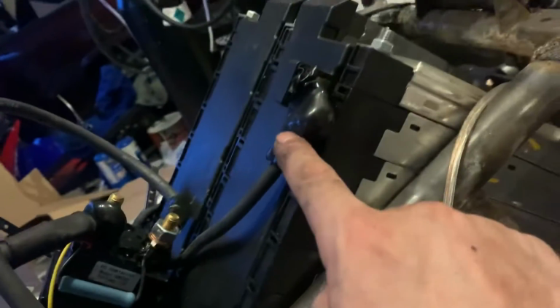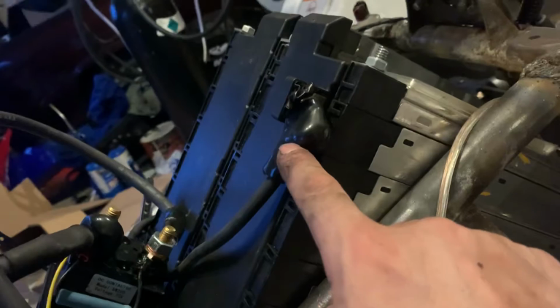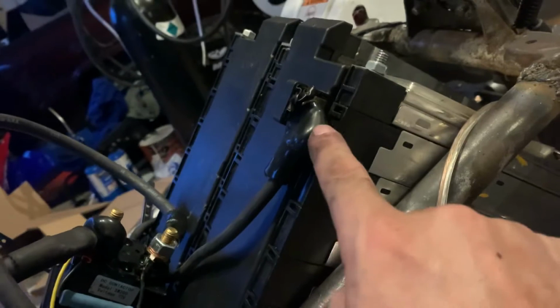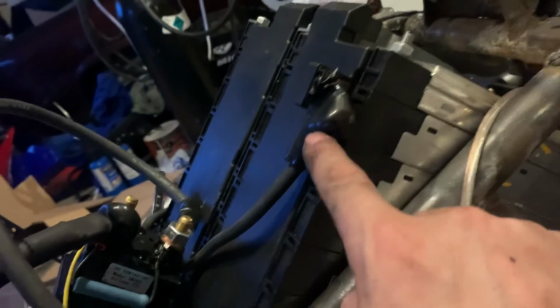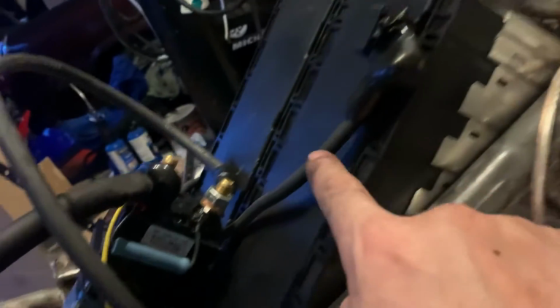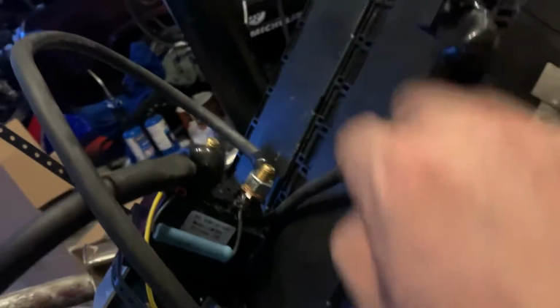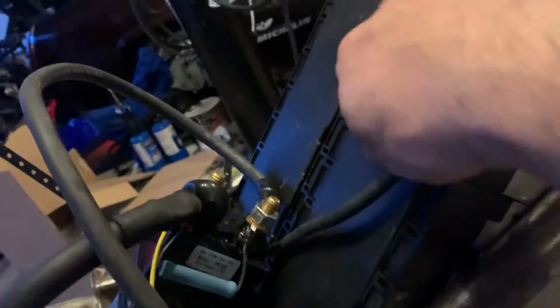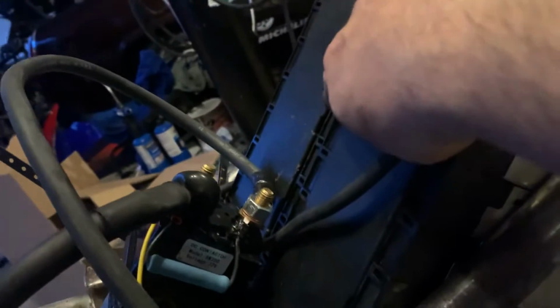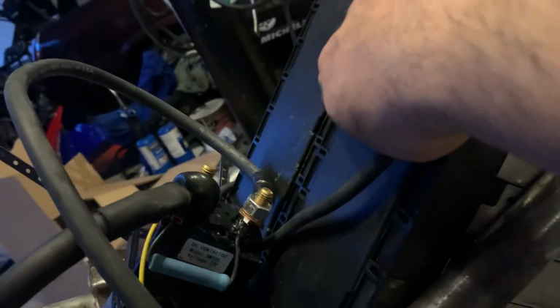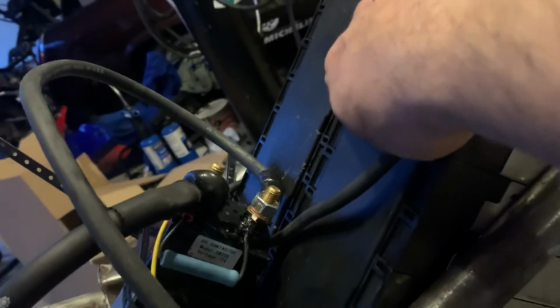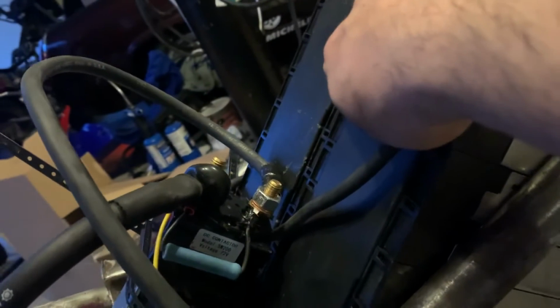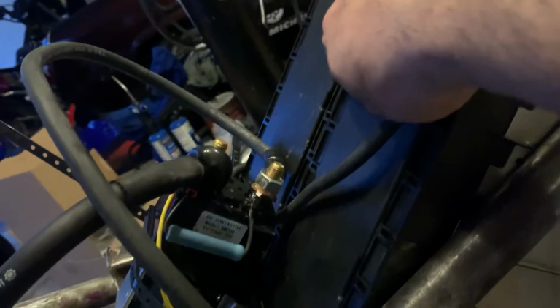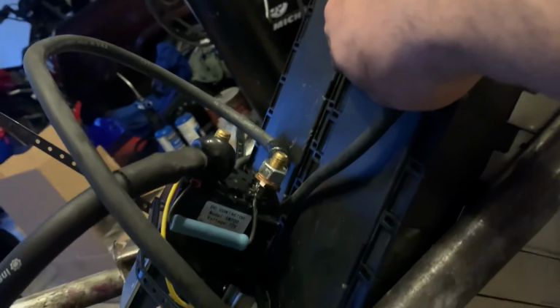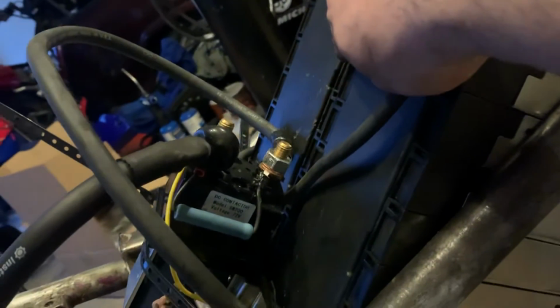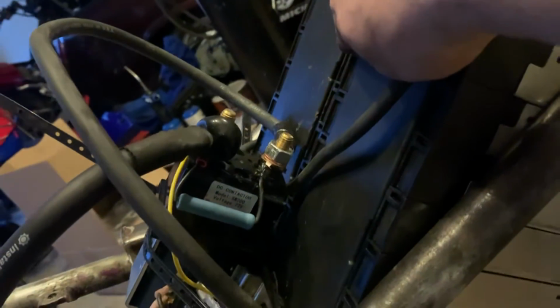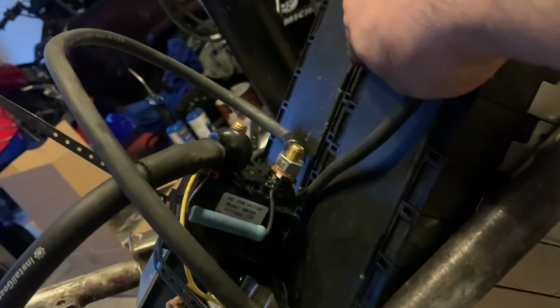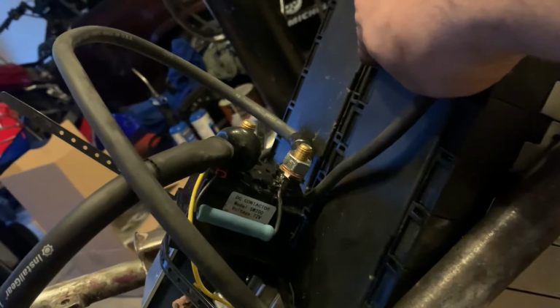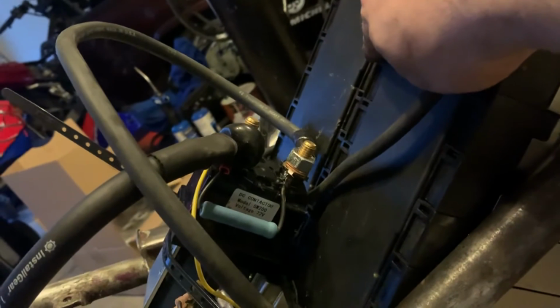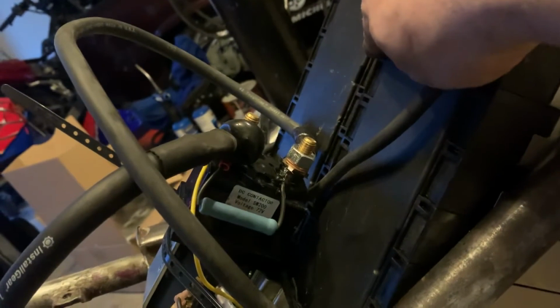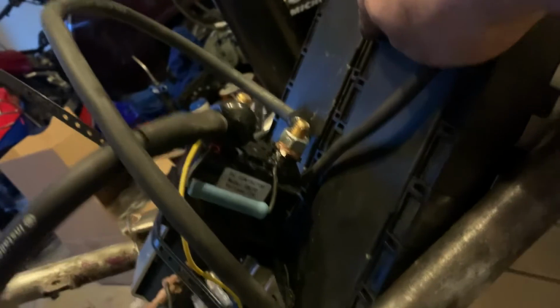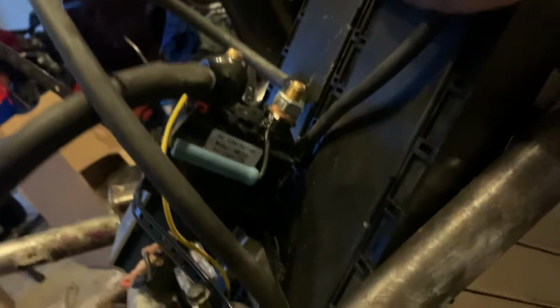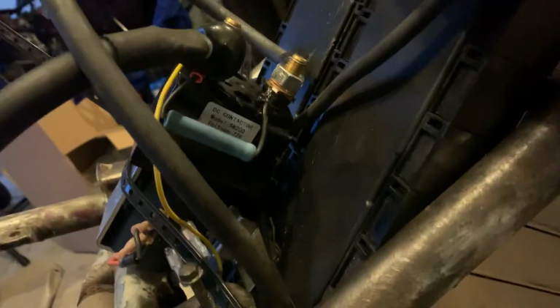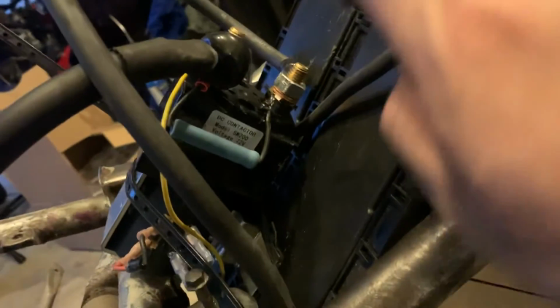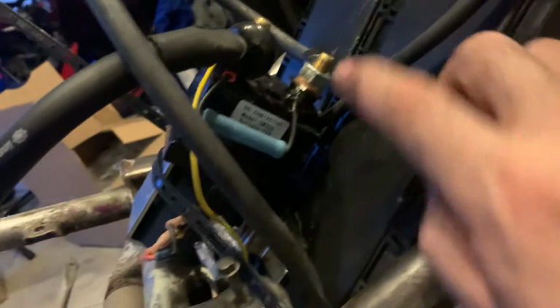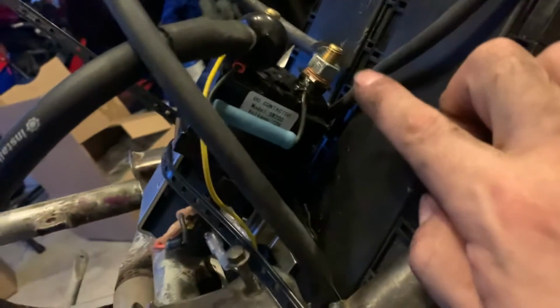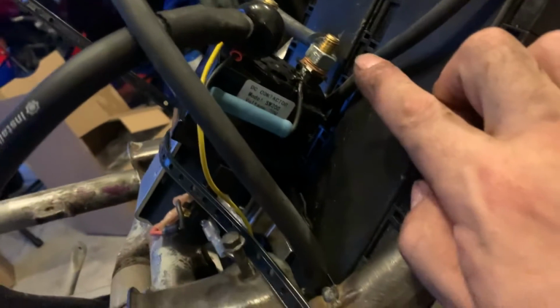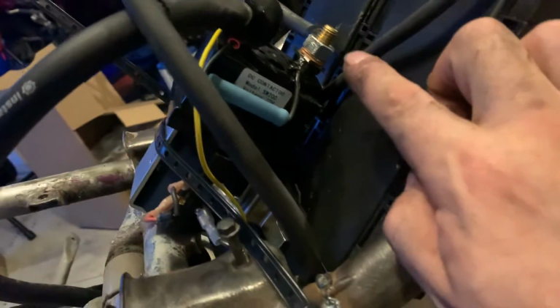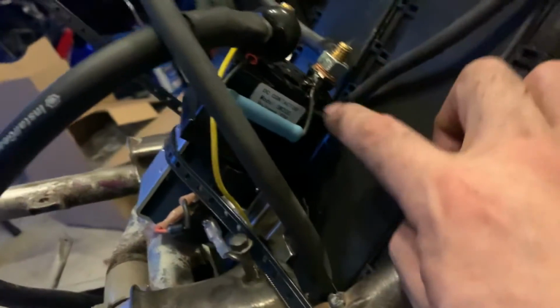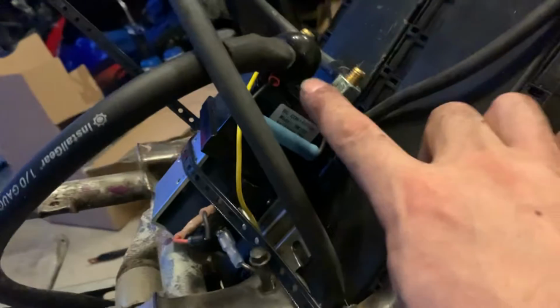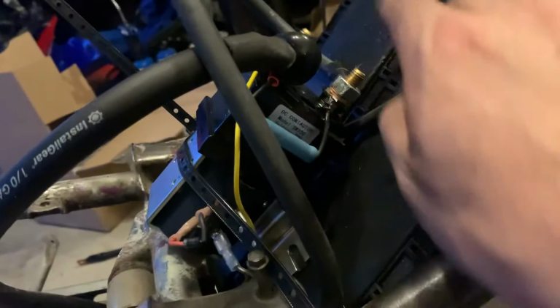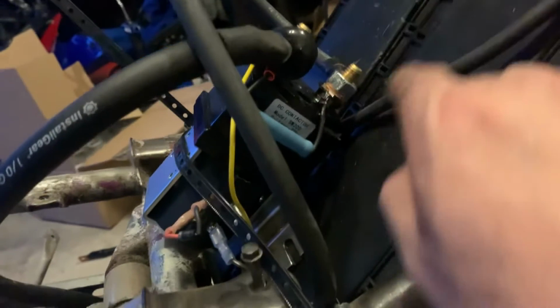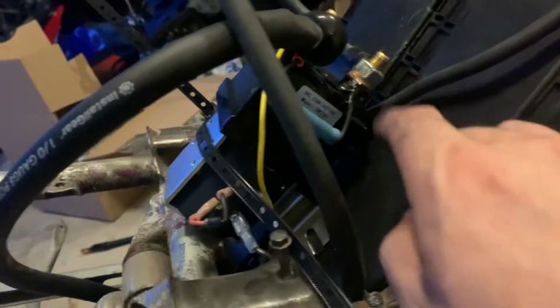Right here these are two batteries run in series — 120 amp hours, 67 volts. This is a pre-charge resistor, it goes in here.